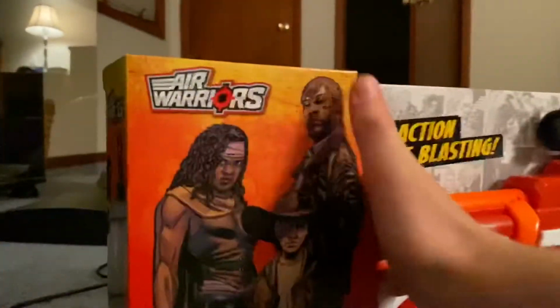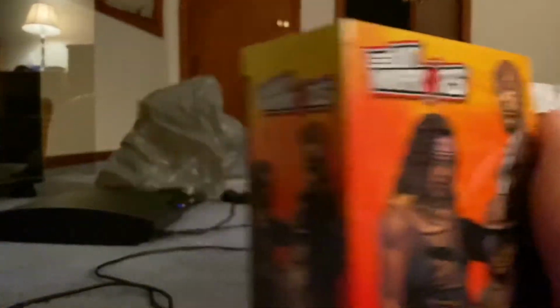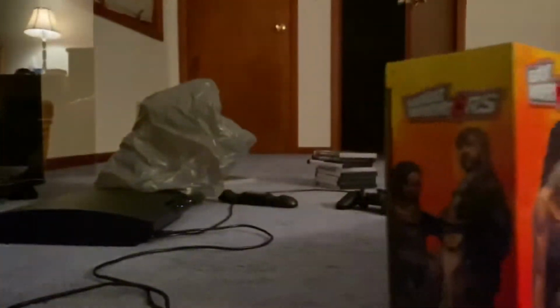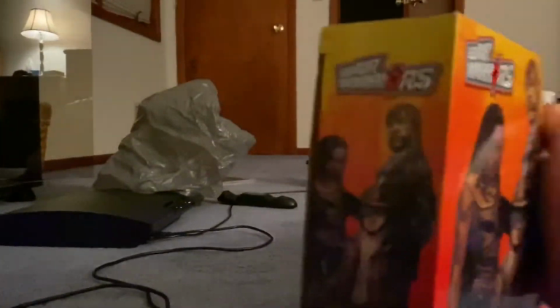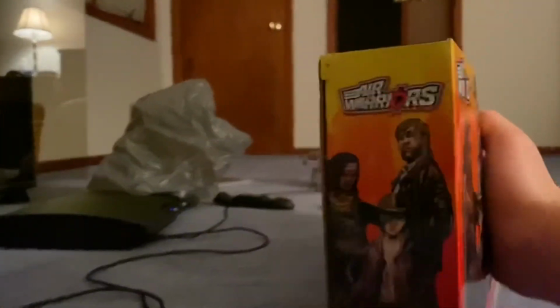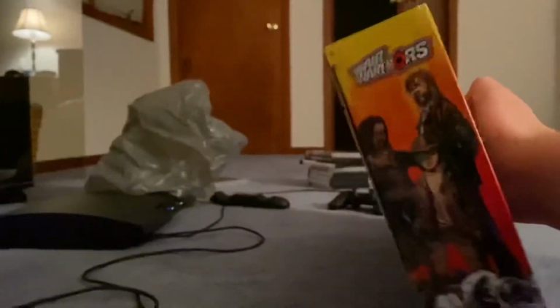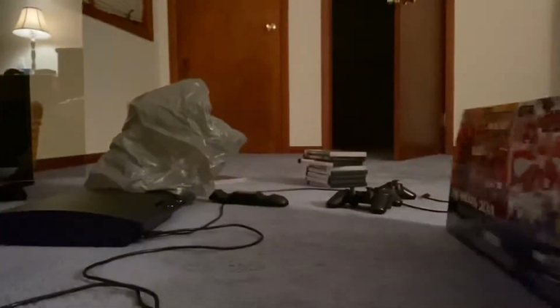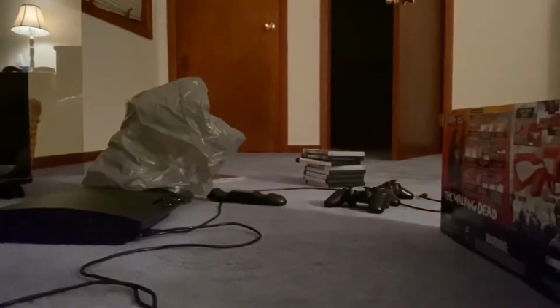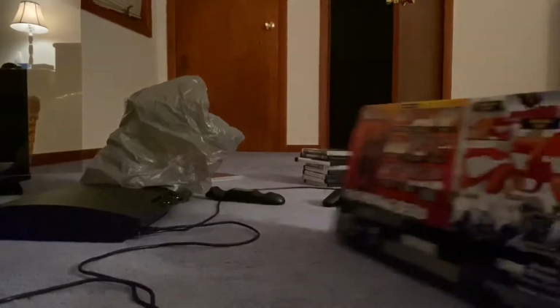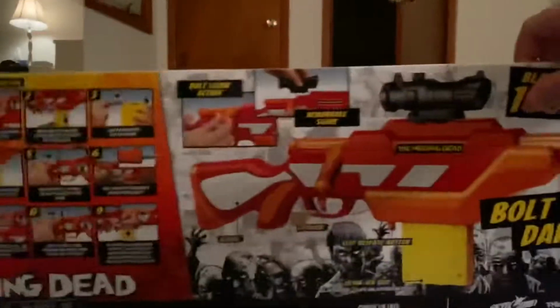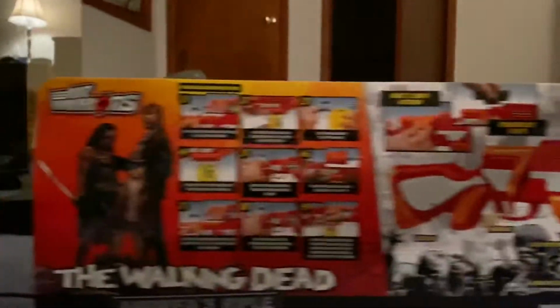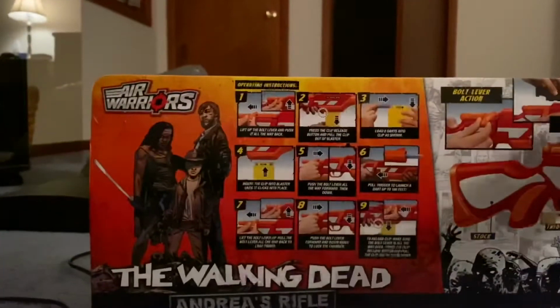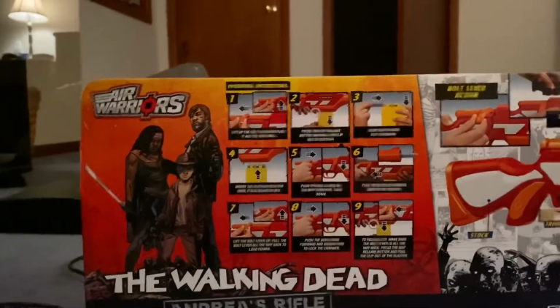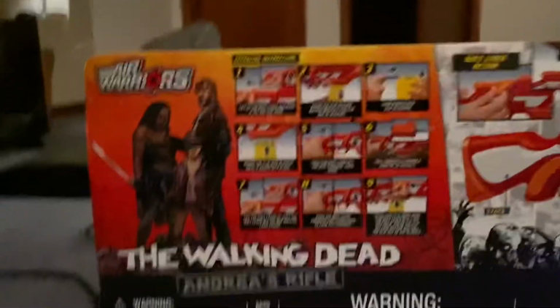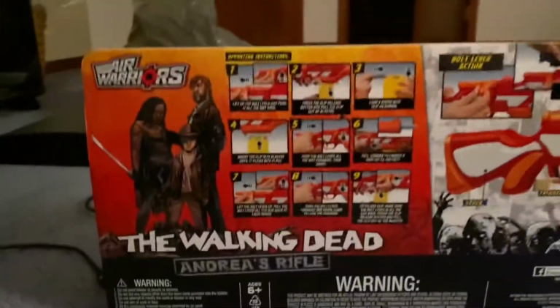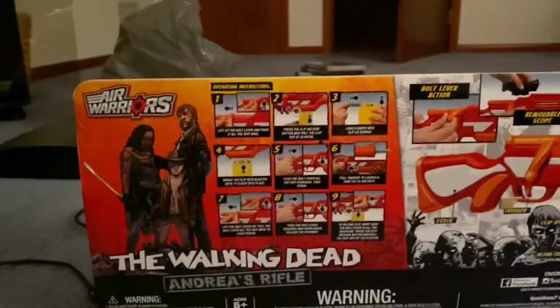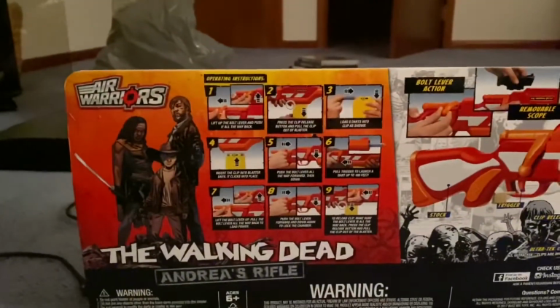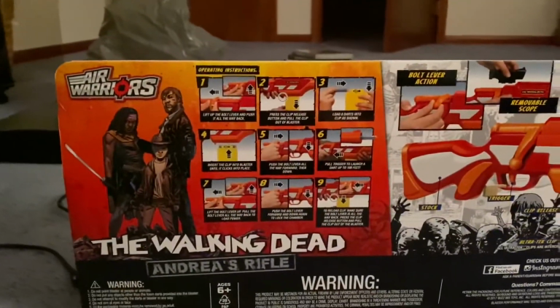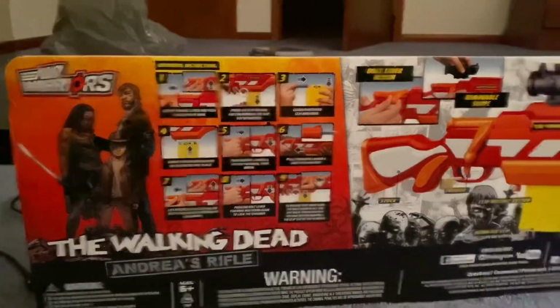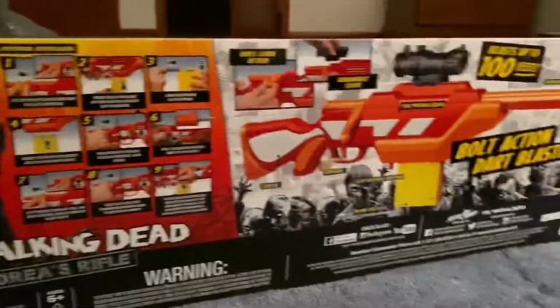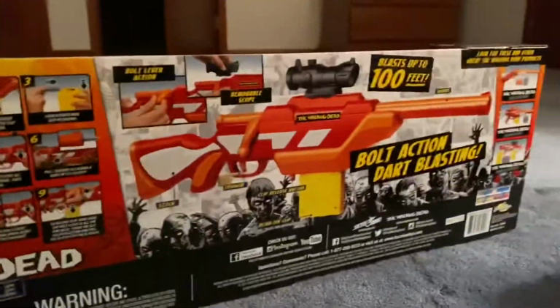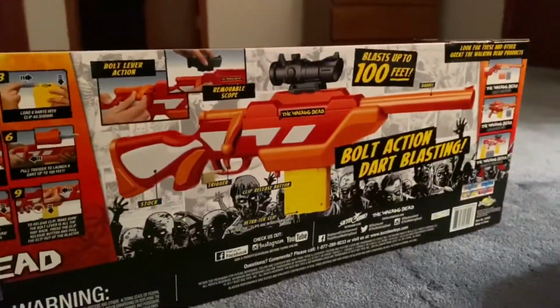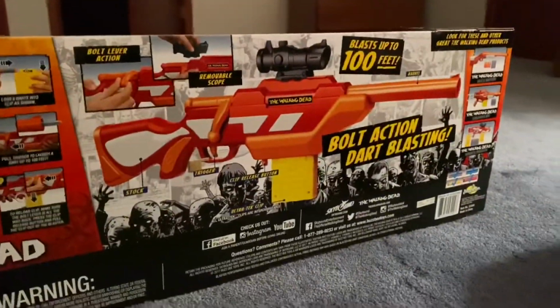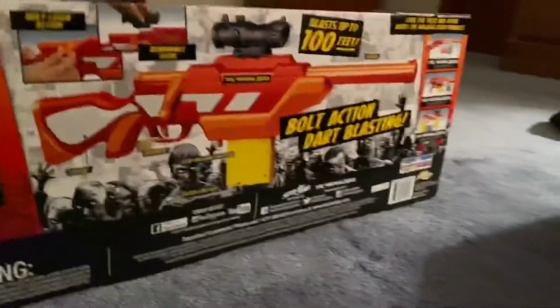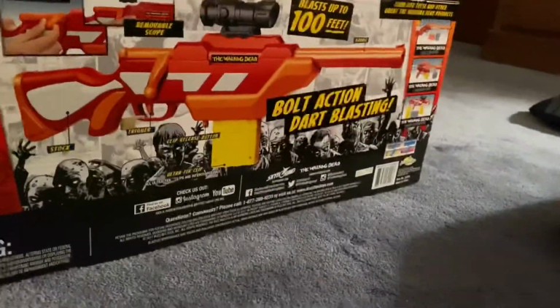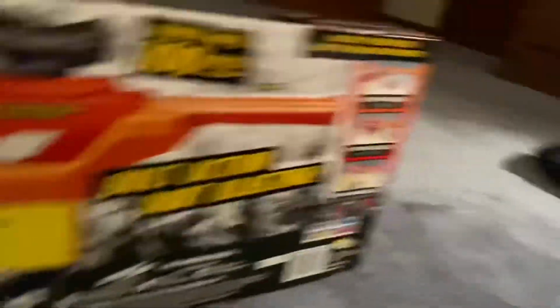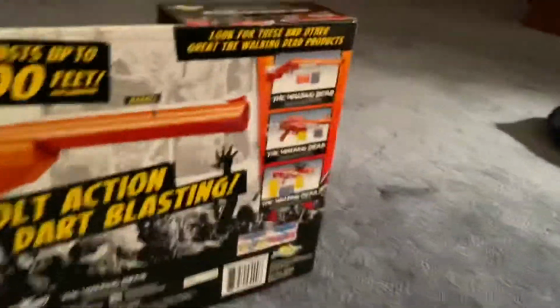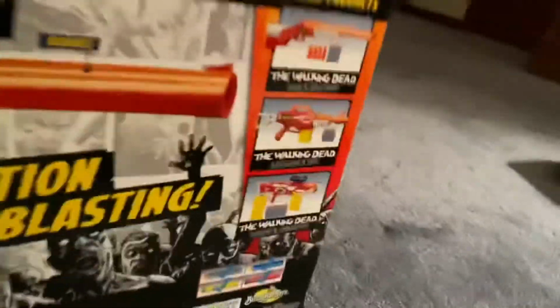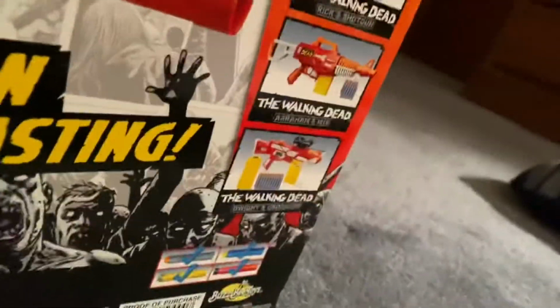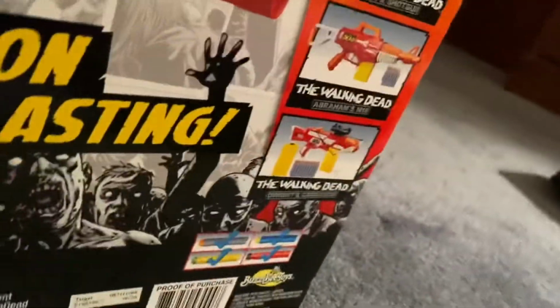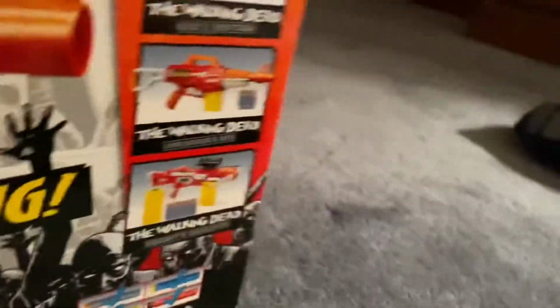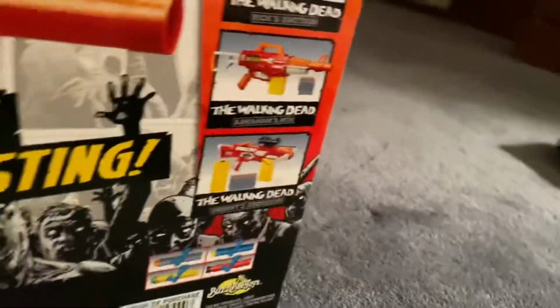Today I'm going to be unboxing this Walking Dead Nerf gun. I already got a Fortnite Scar about two months ago — it's just because it has a scope. I would have gotten this one obviously because I never had a scope Nerf gun before. I was trying to make paper scopes and whatever.